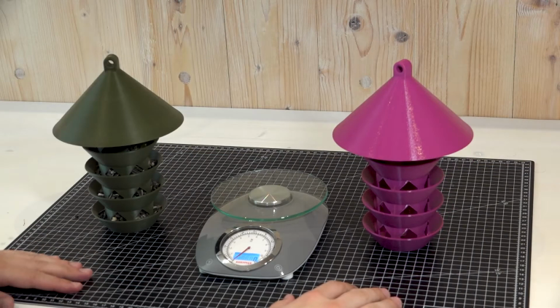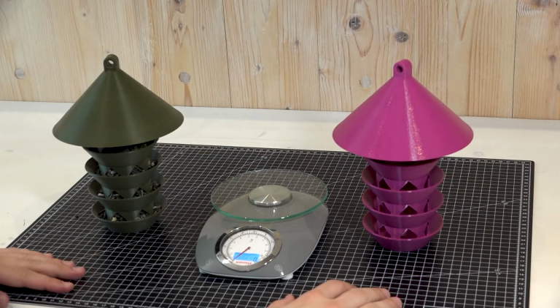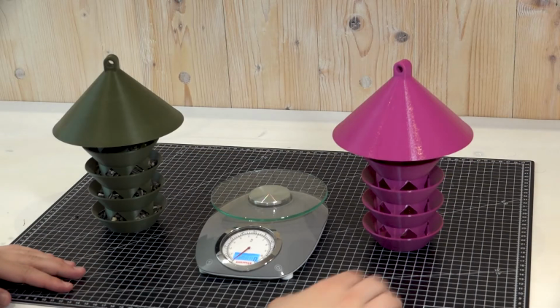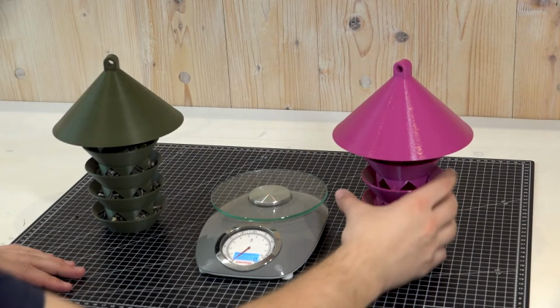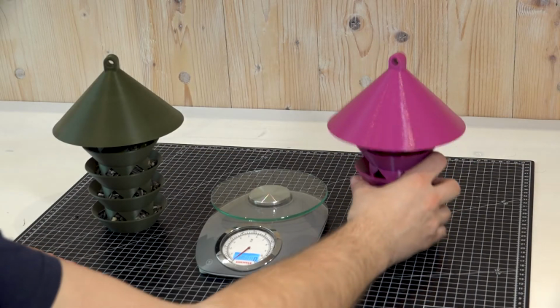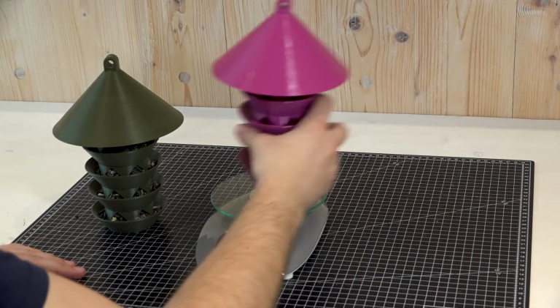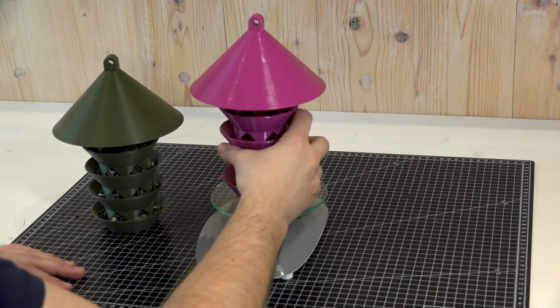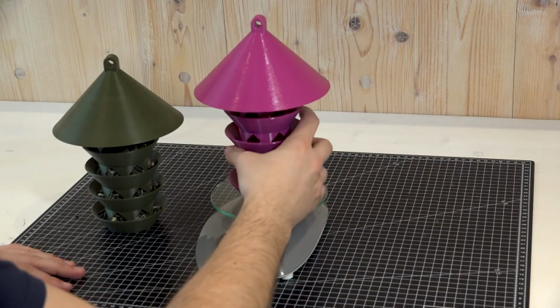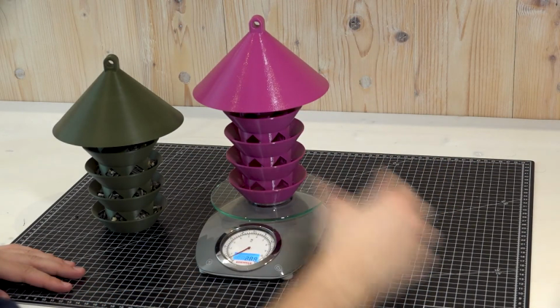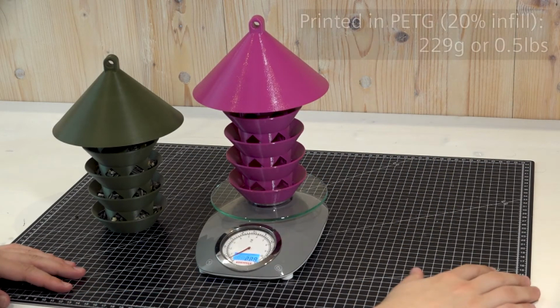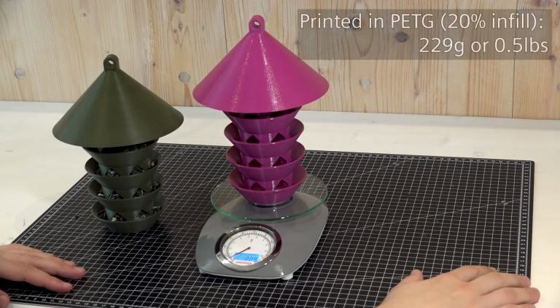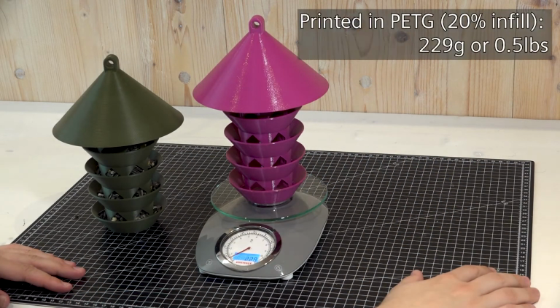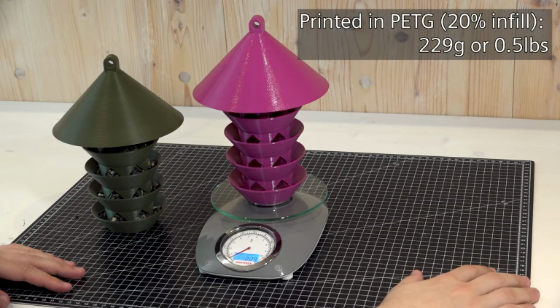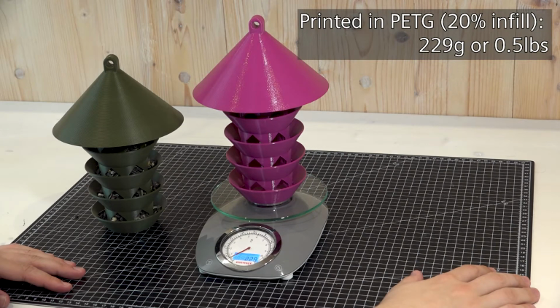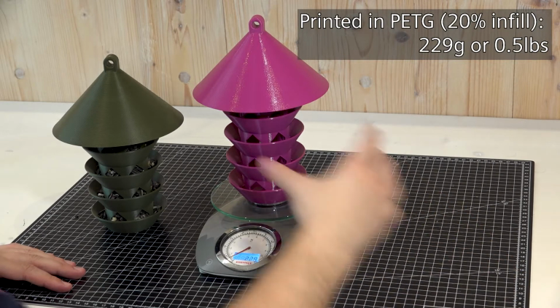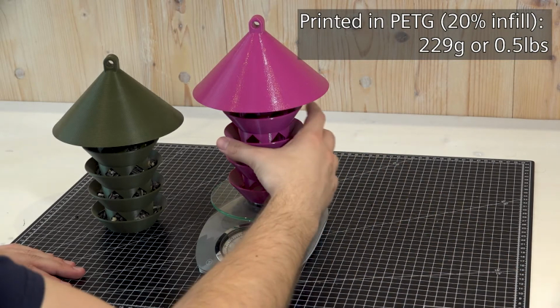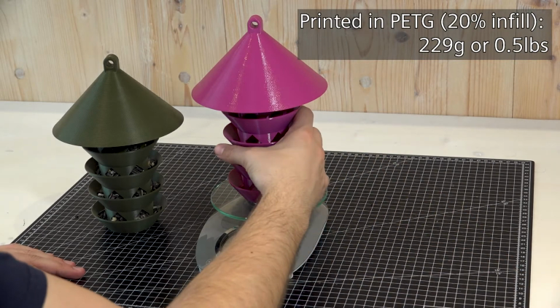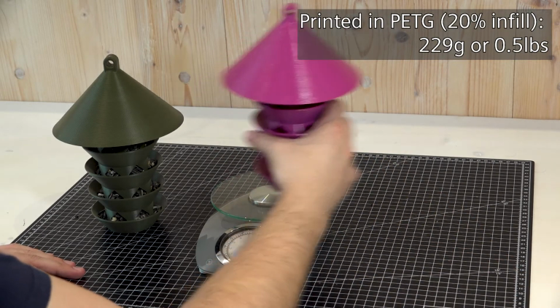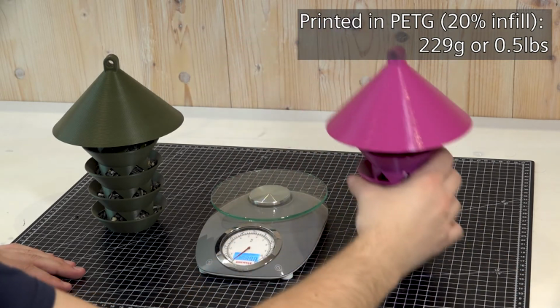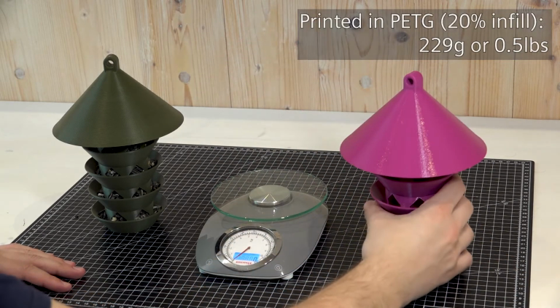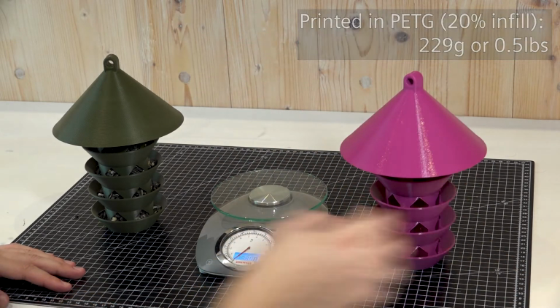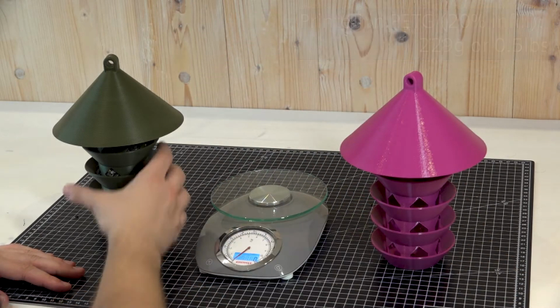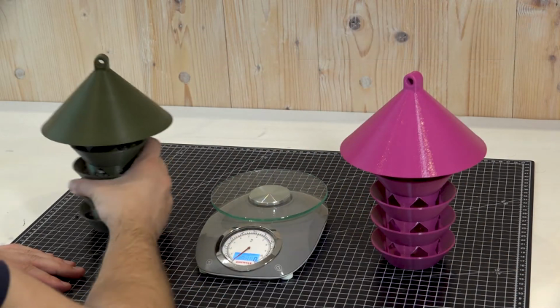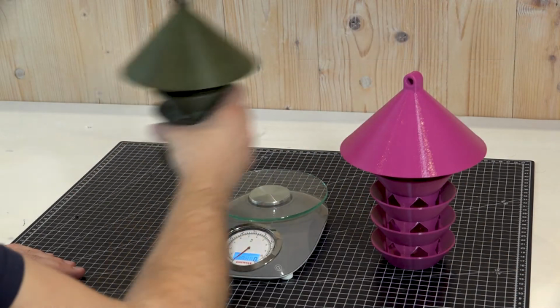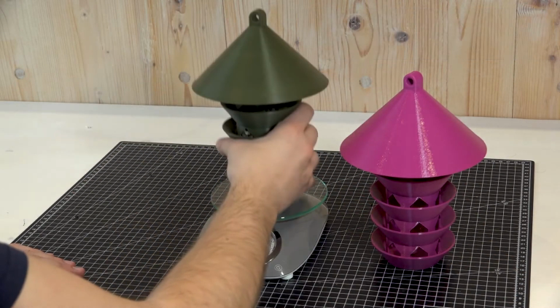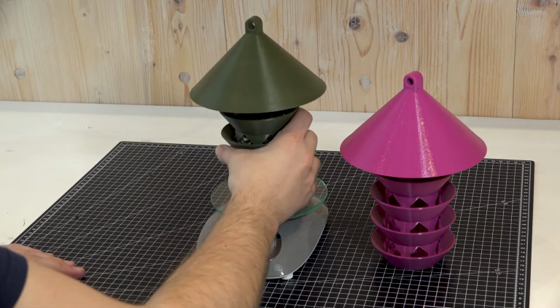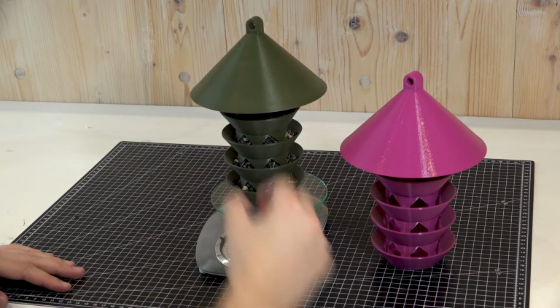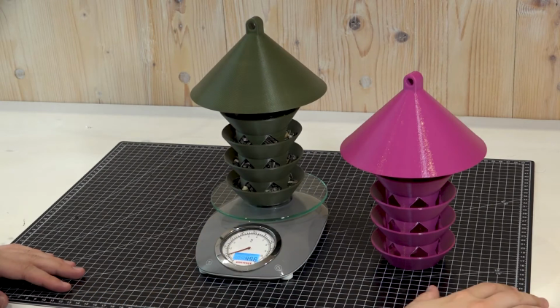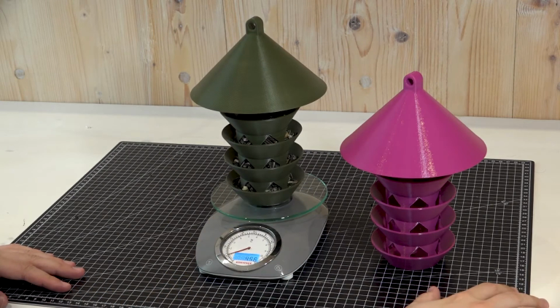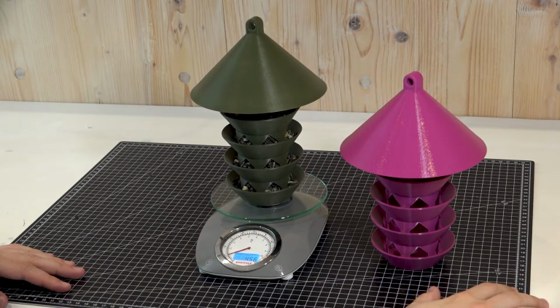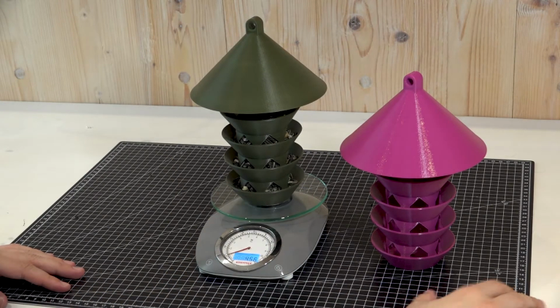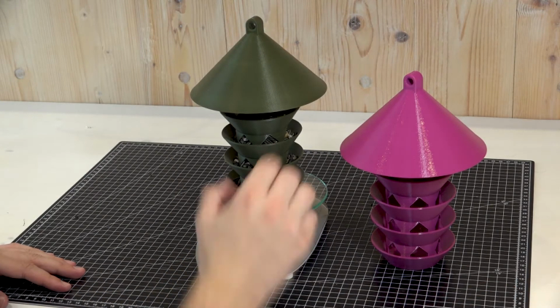If printed with my recommended settings — link in the description — the empty one is 229 grams, and filled with seeds as shown before, it weighs approximately 456 grams.